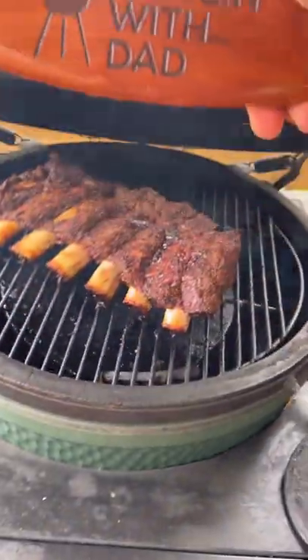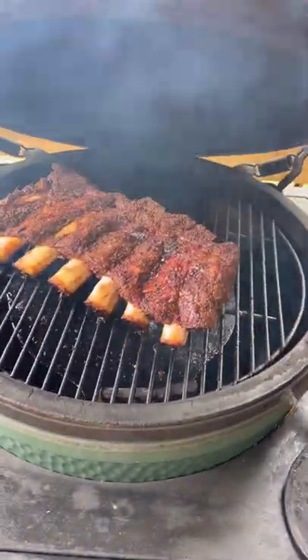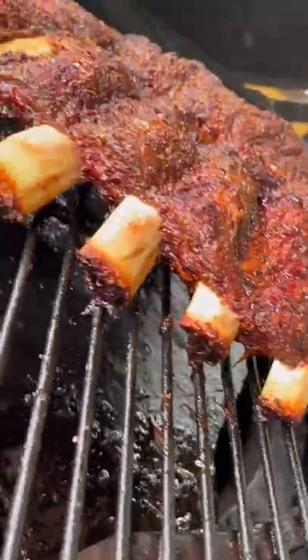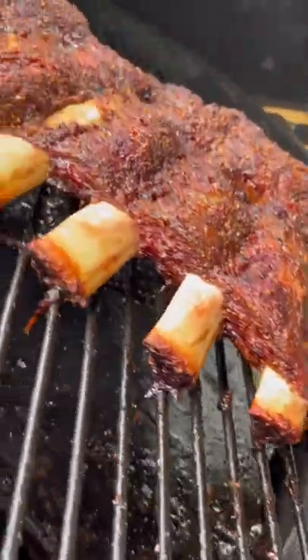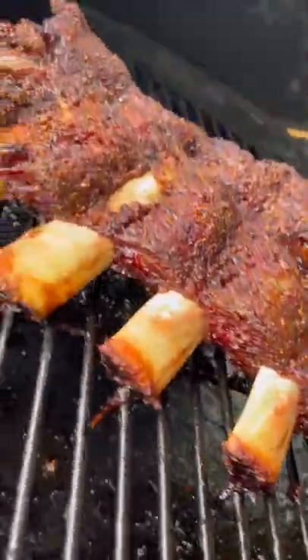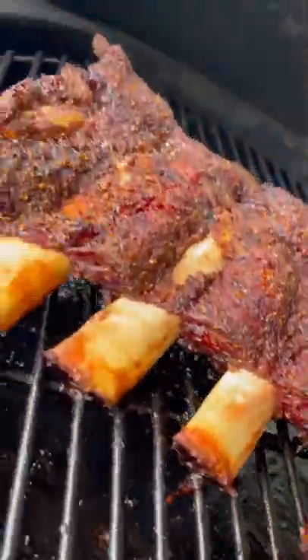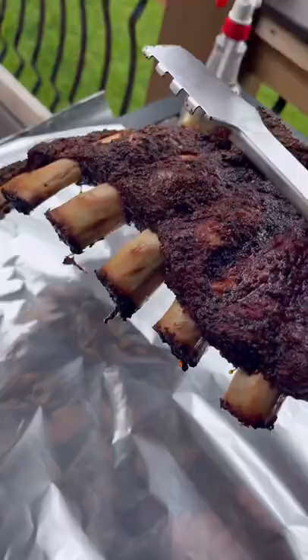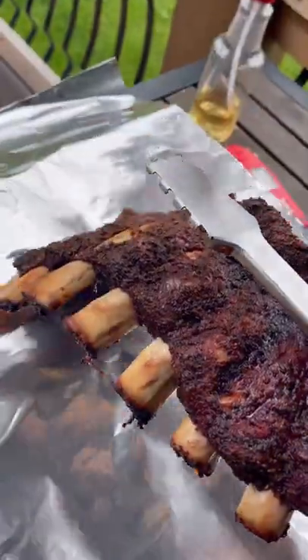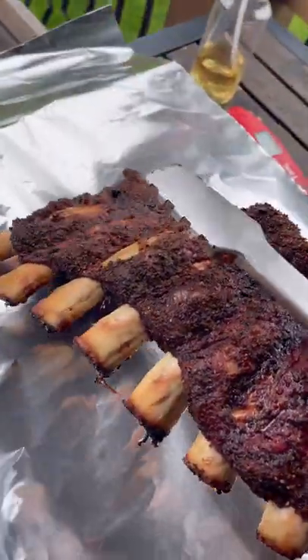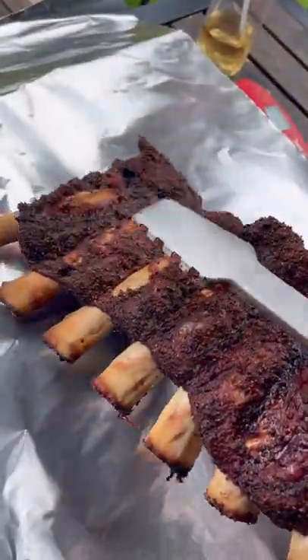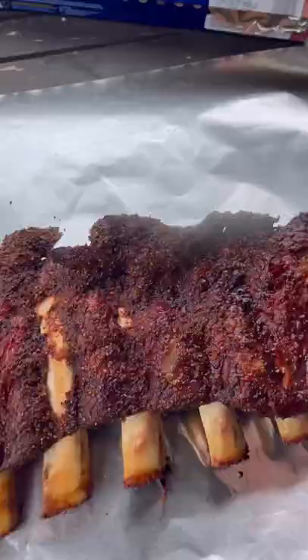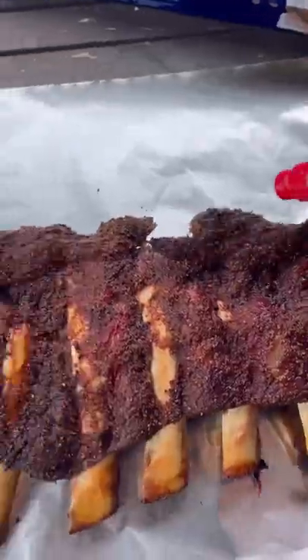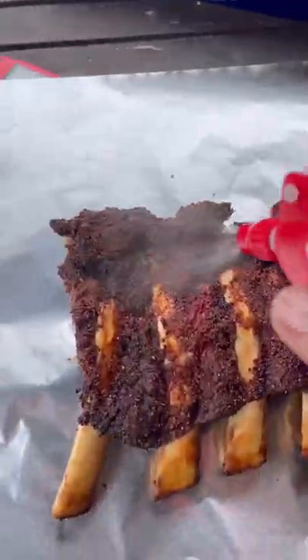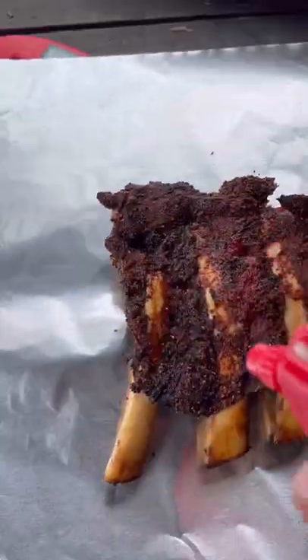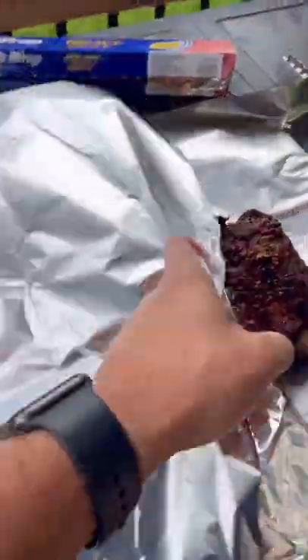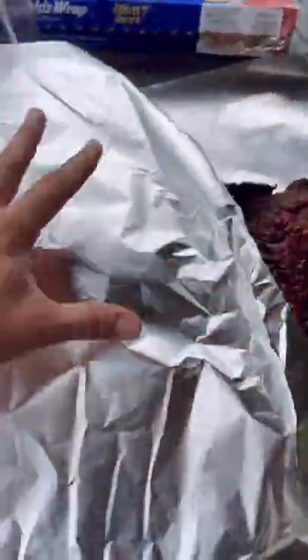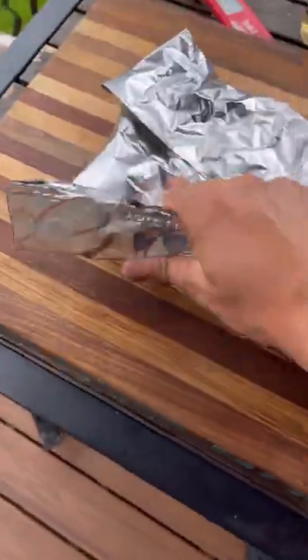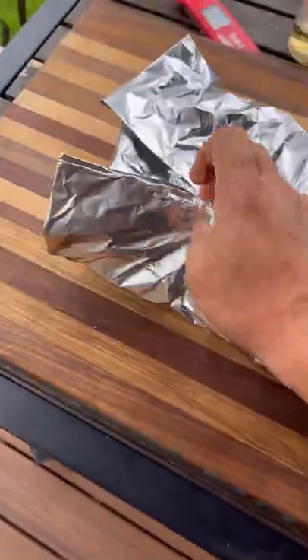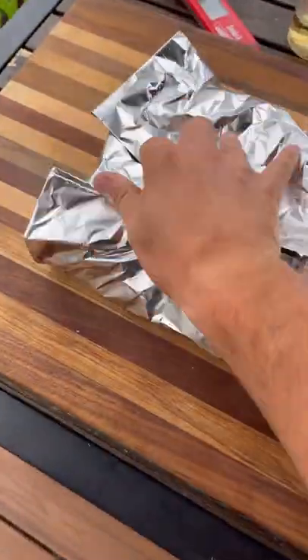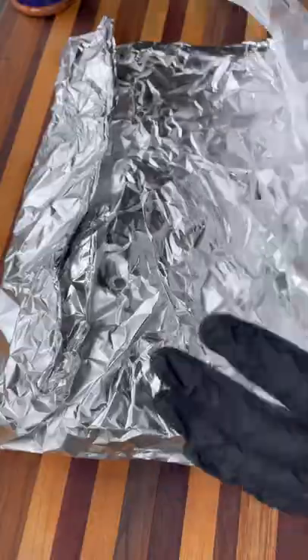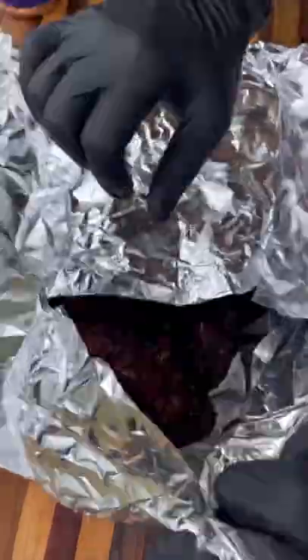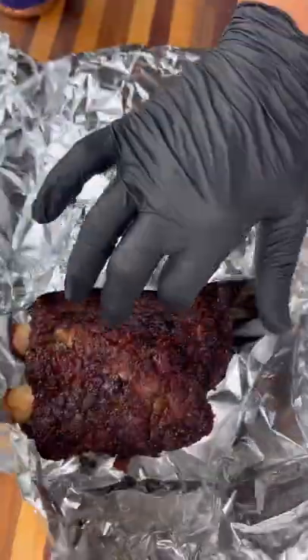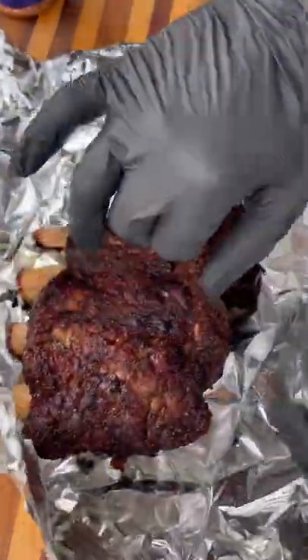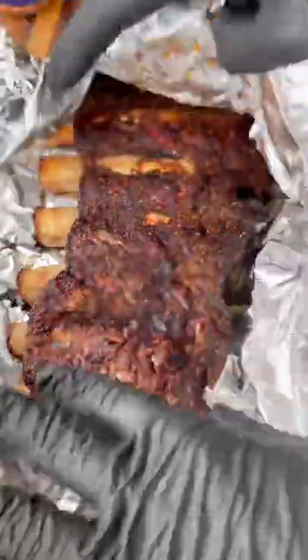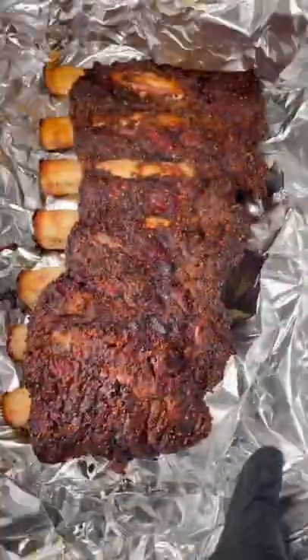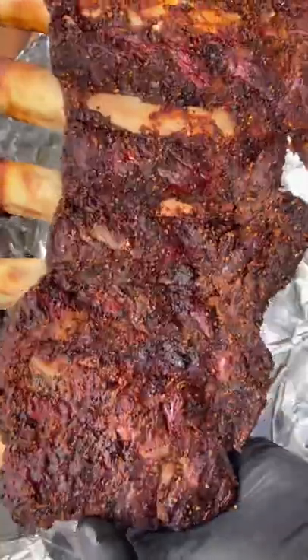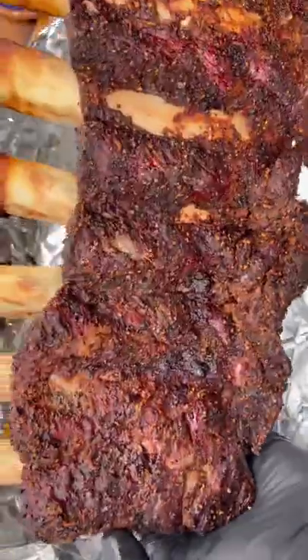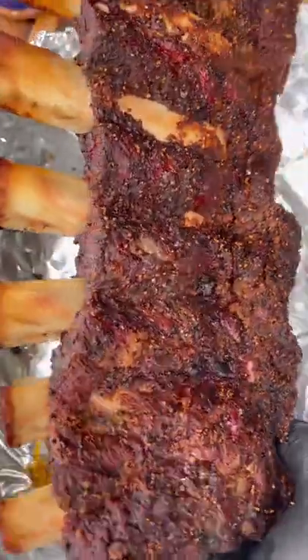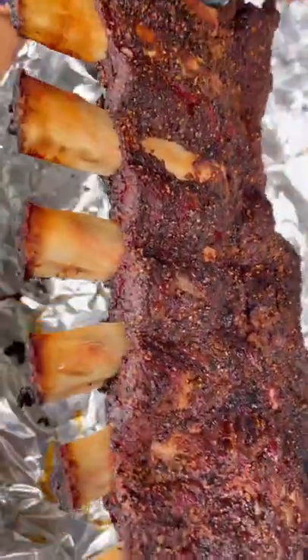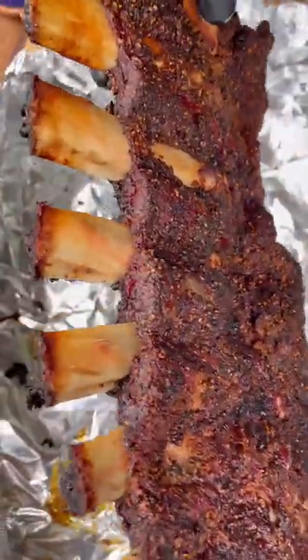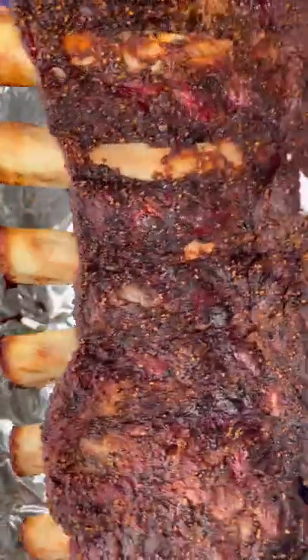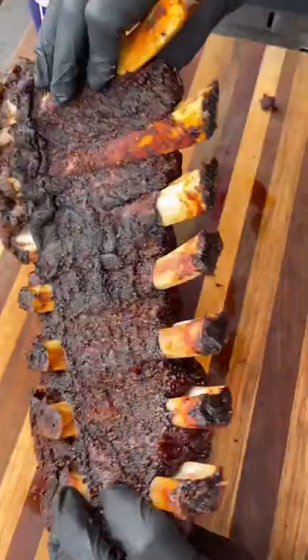I'm going to spritz these guys with apple cider vinegar every hour, and four hours in they are done. Wrap them in foil to rest for a good hour or so, and these are looking and smelling amazing.